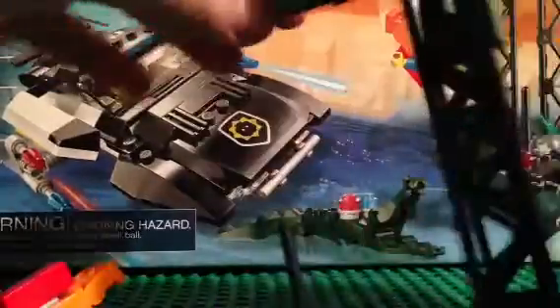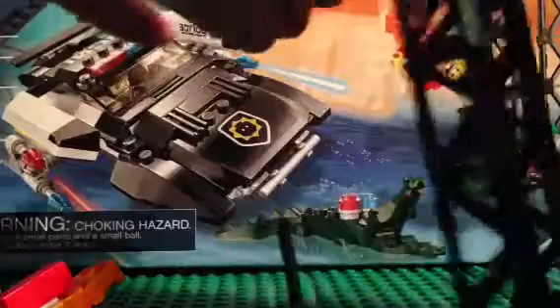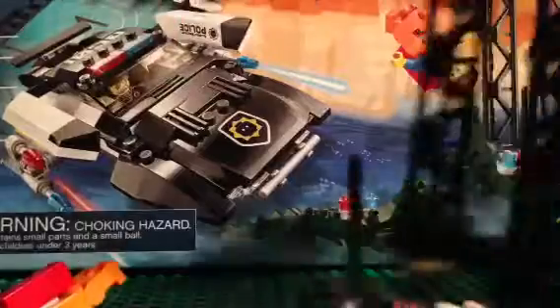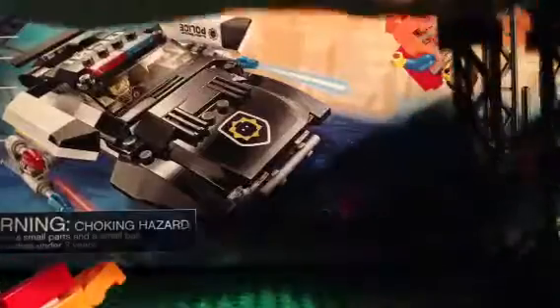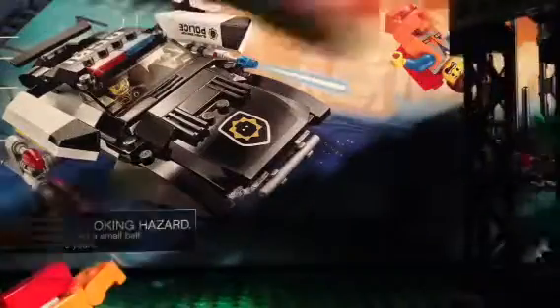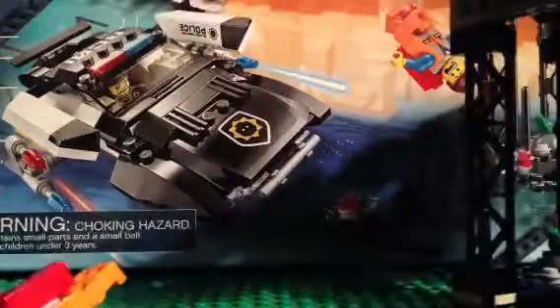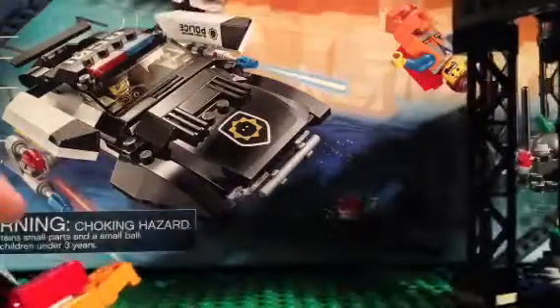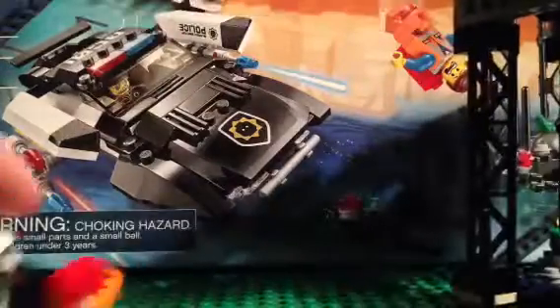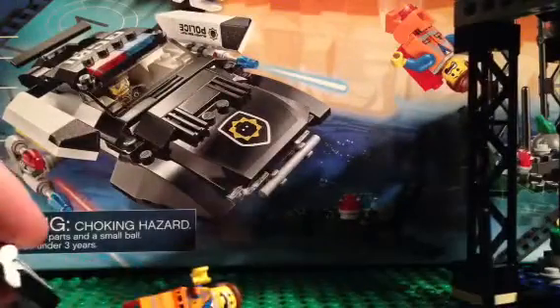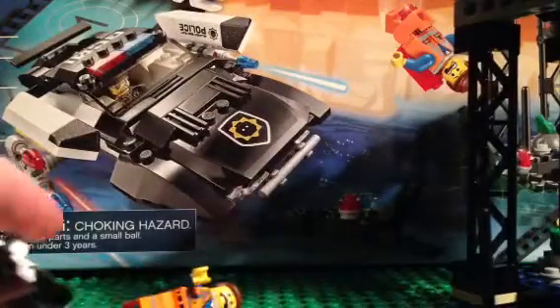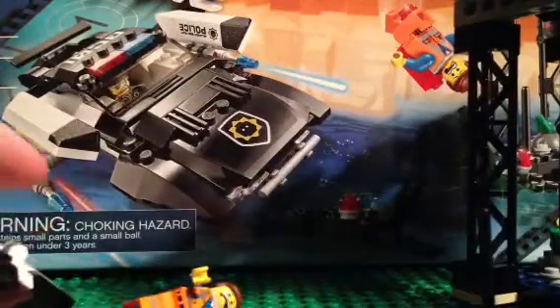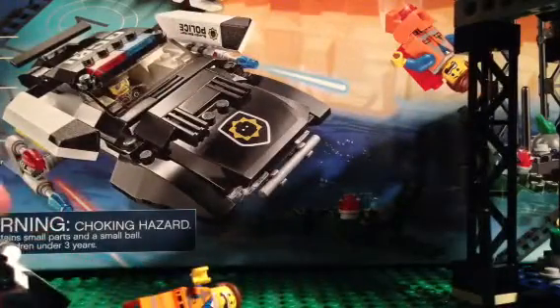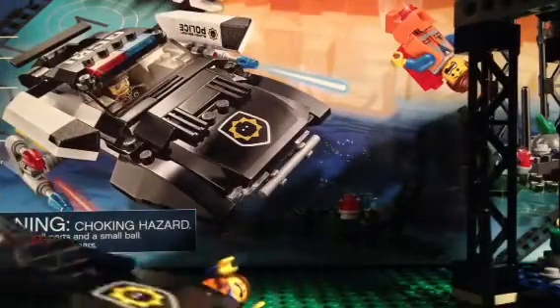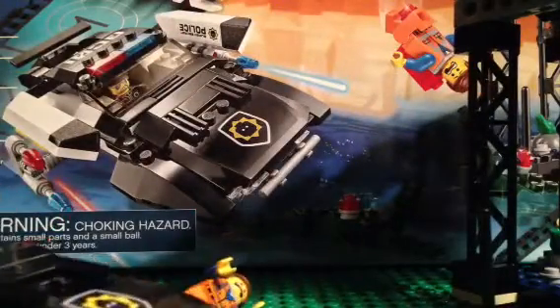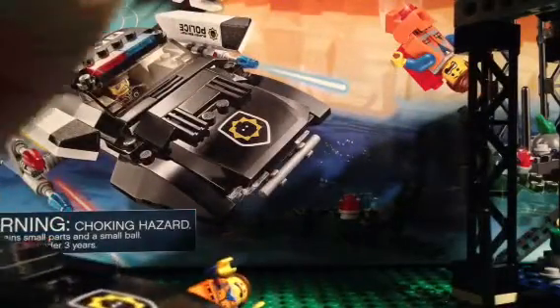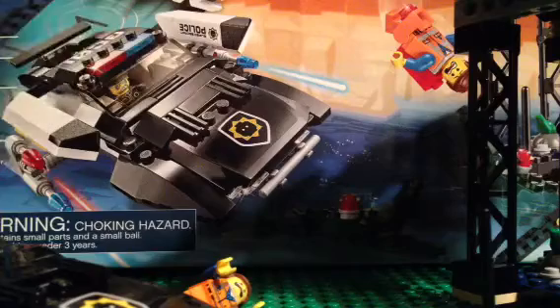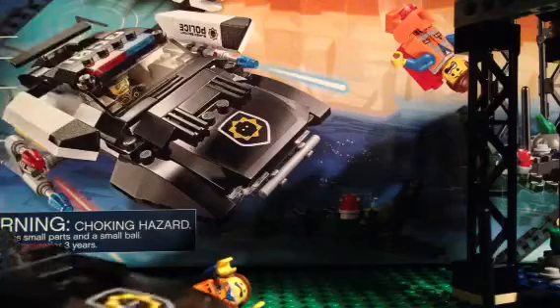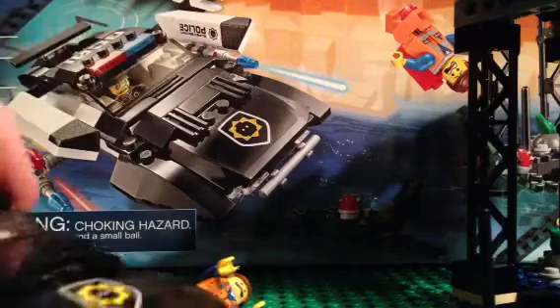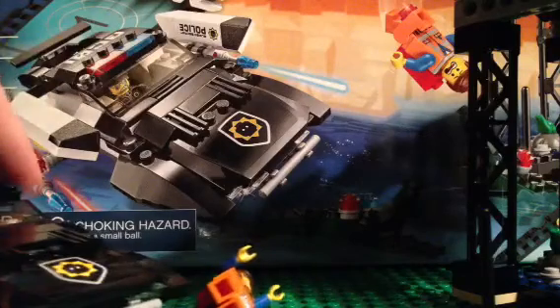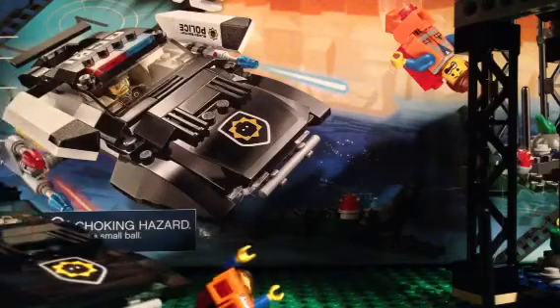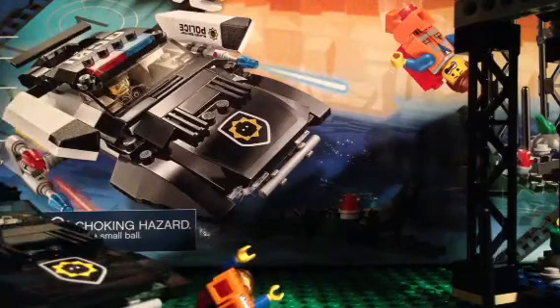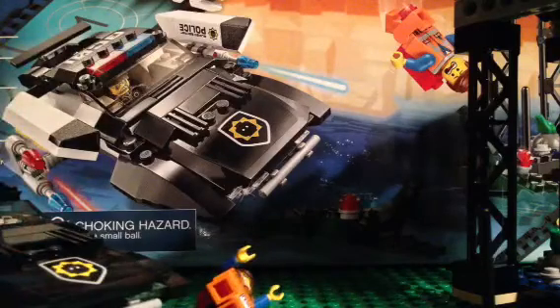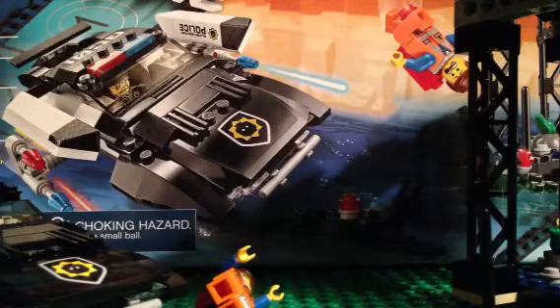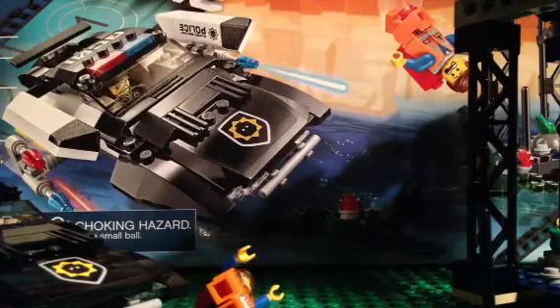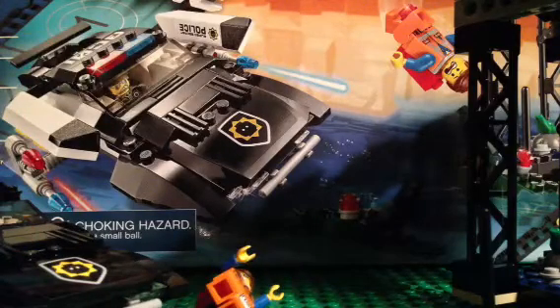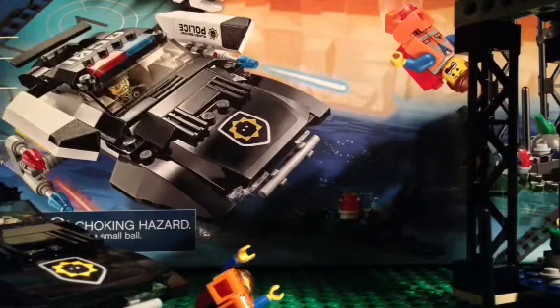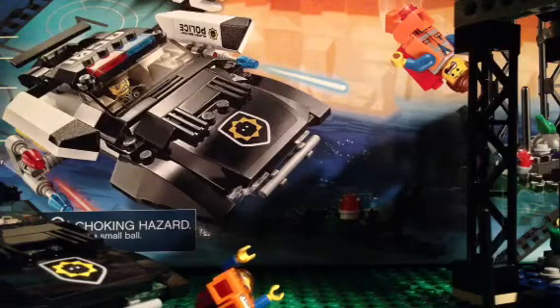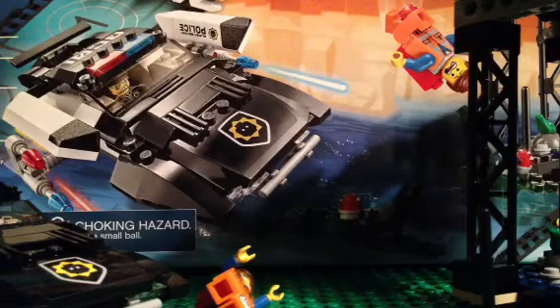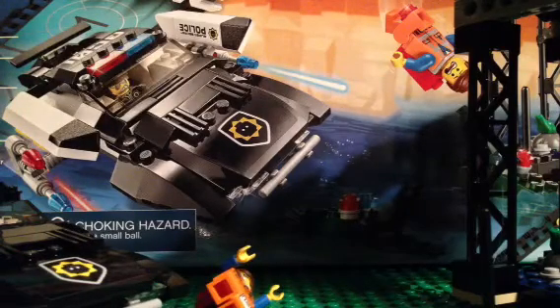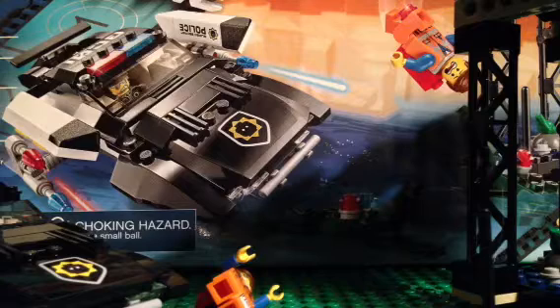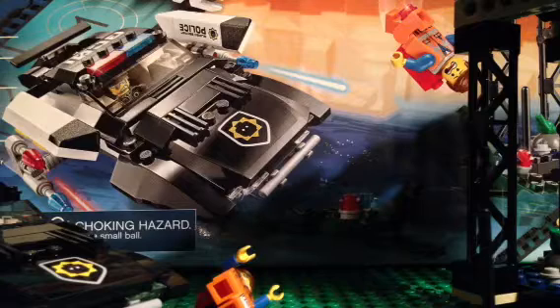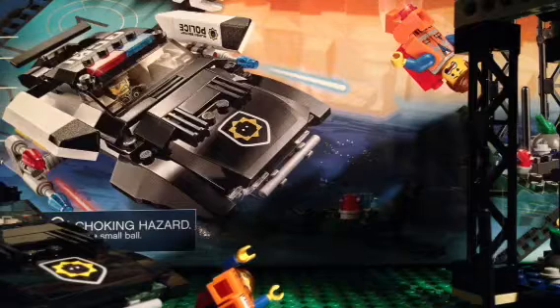Nothing really too special on the top or bottom. Retails around $30. I think this is a really good set. The movie comes out tomorrow, so that's why we're bringing the Lego Movie set.